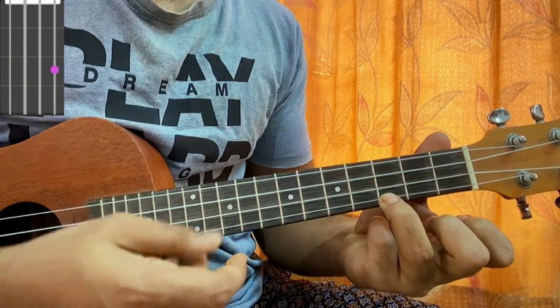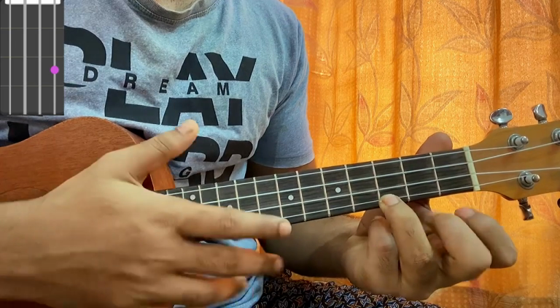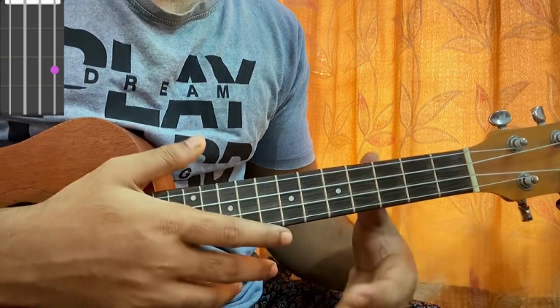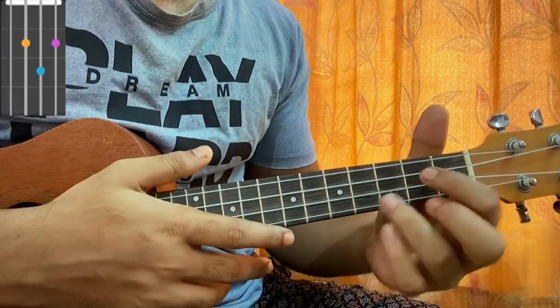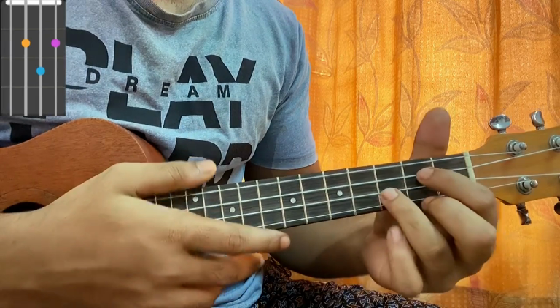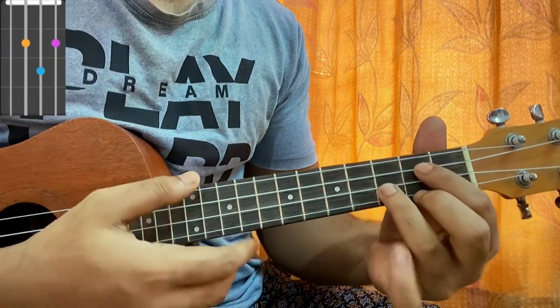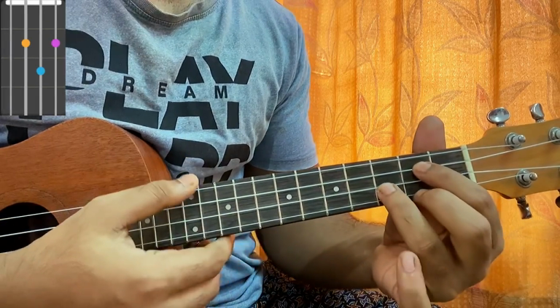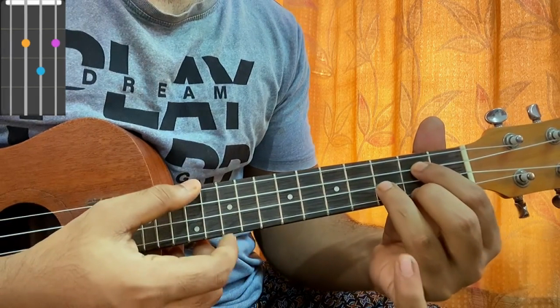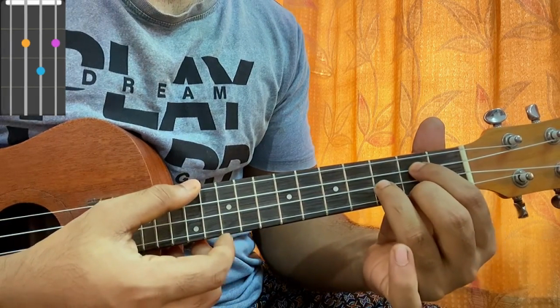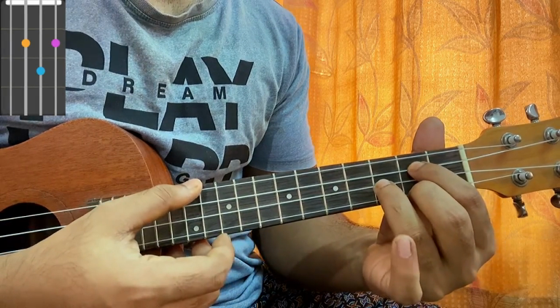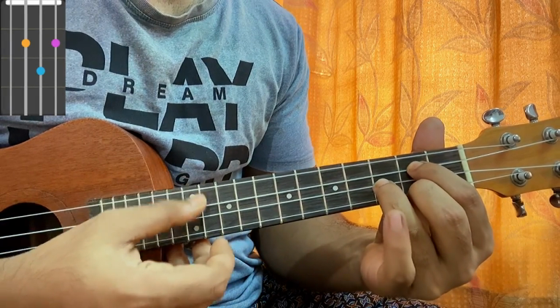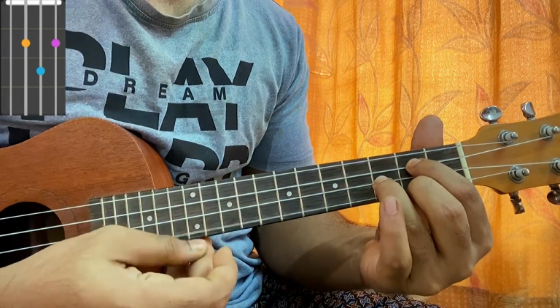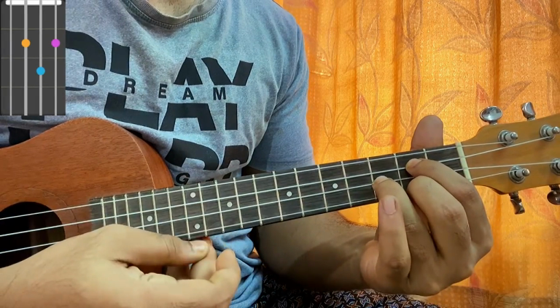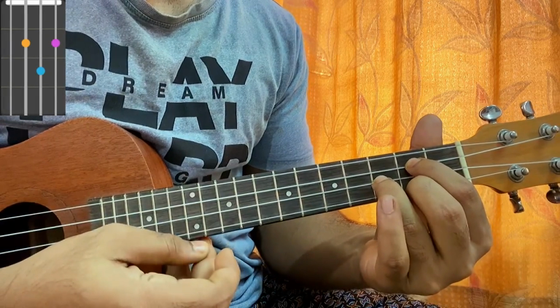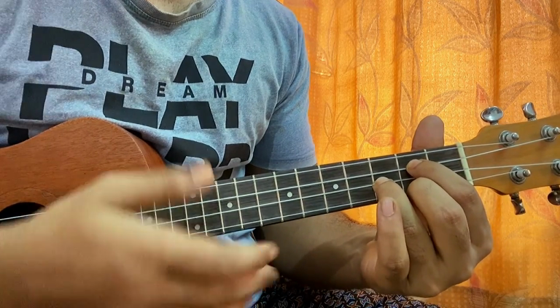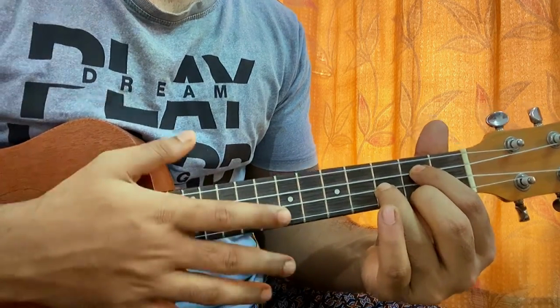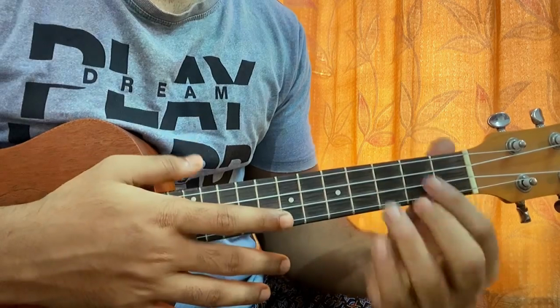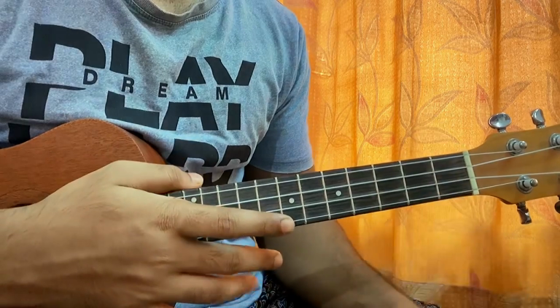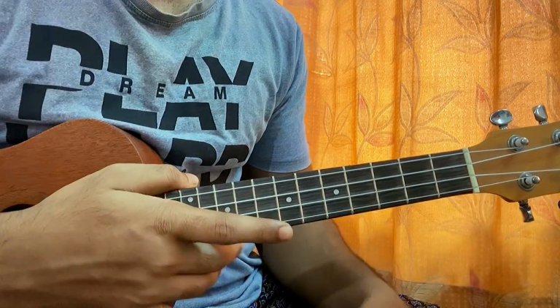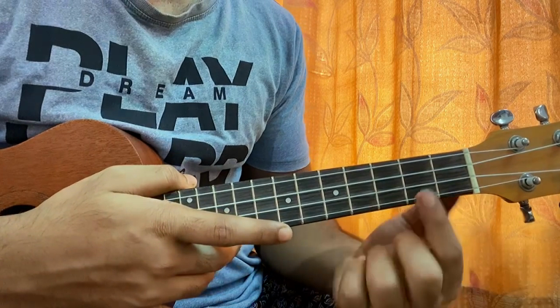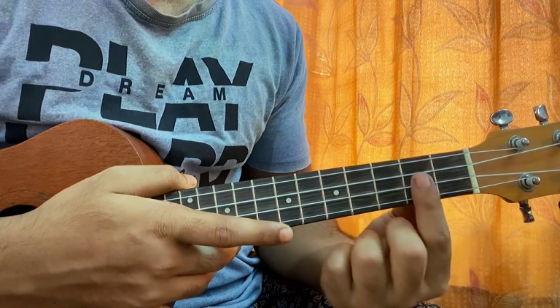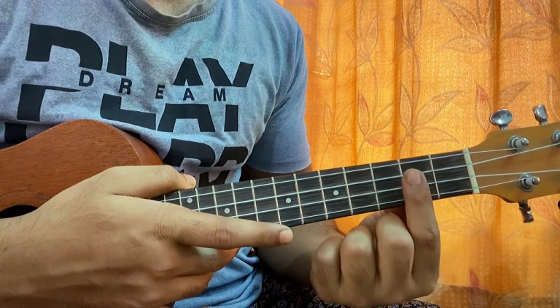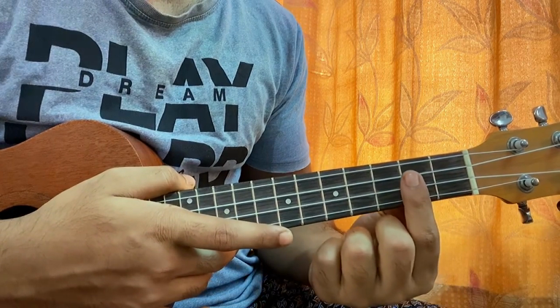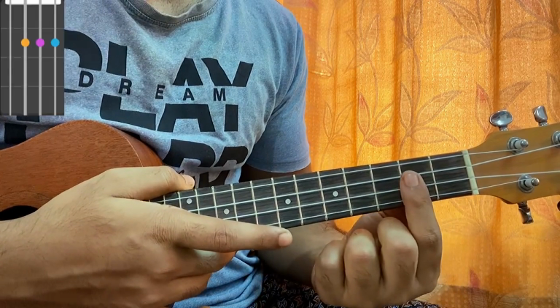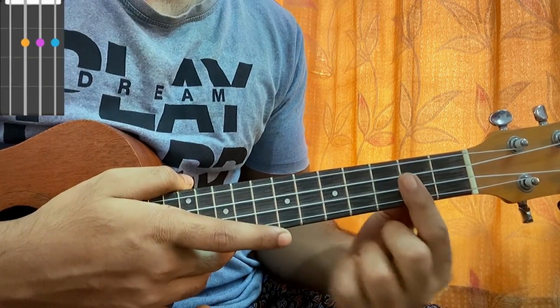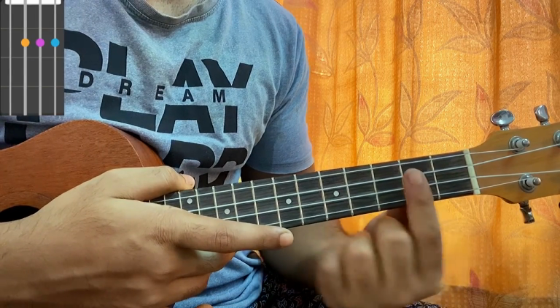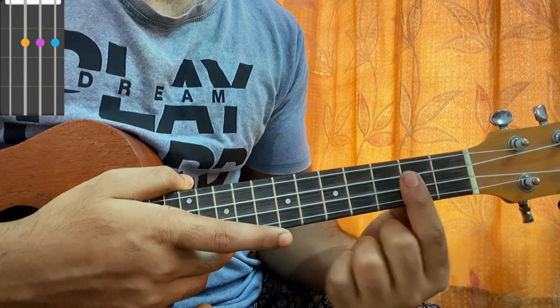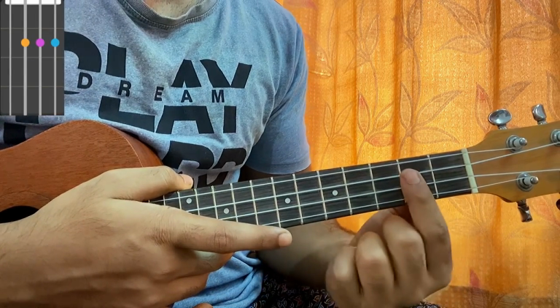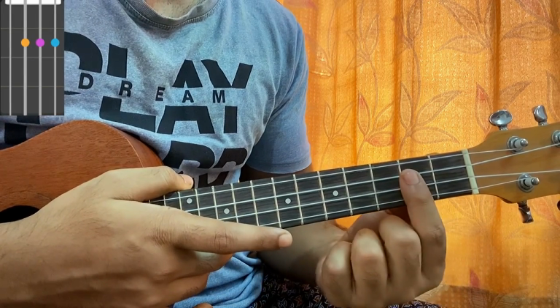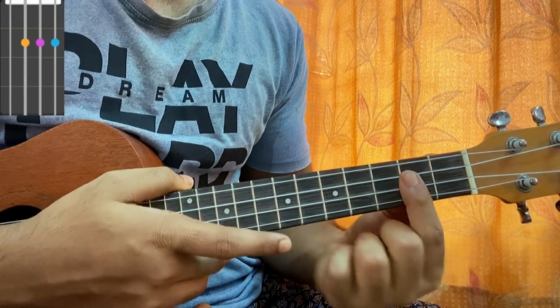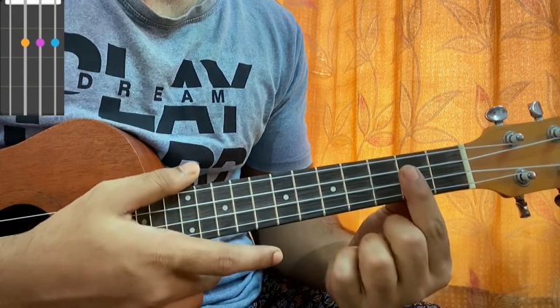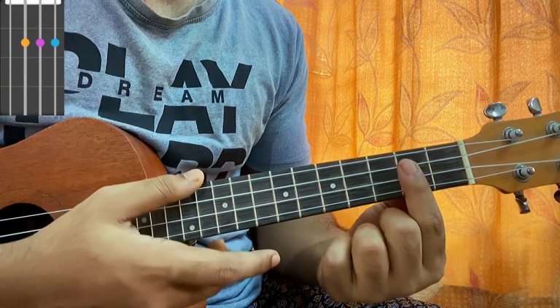Then we have G major — open, 2nd, 3rd, 2nd. Then we have a G major 7 — open G string and 2nd frets on C, E, and A strings.